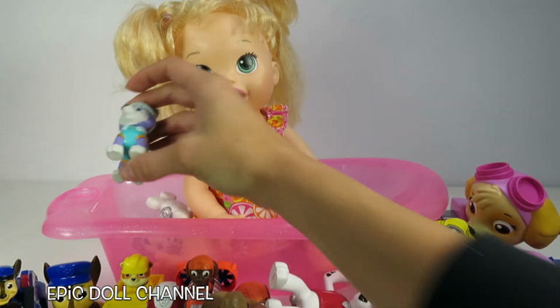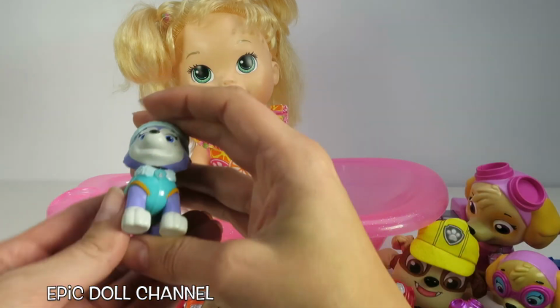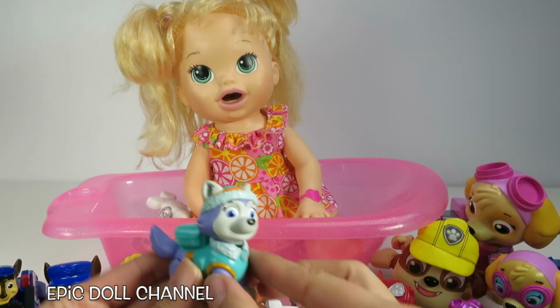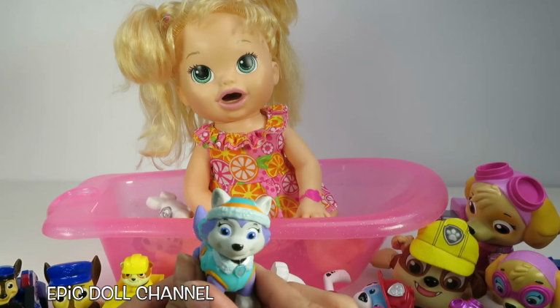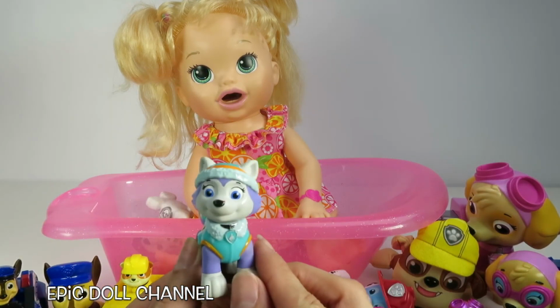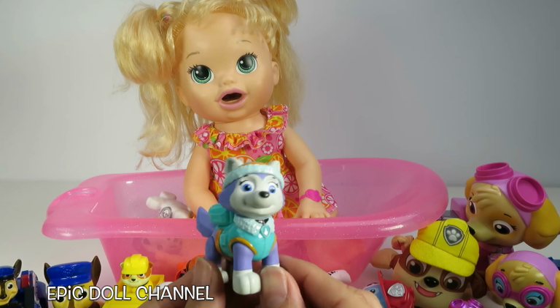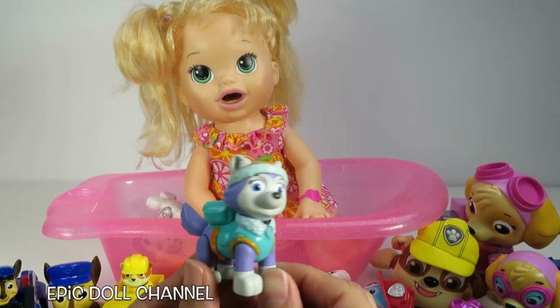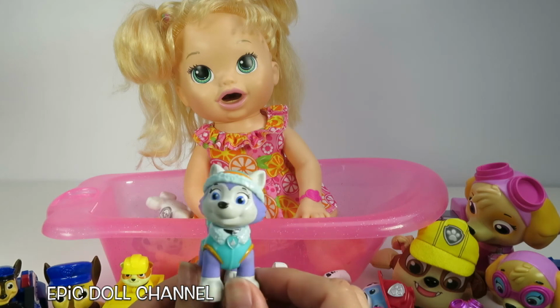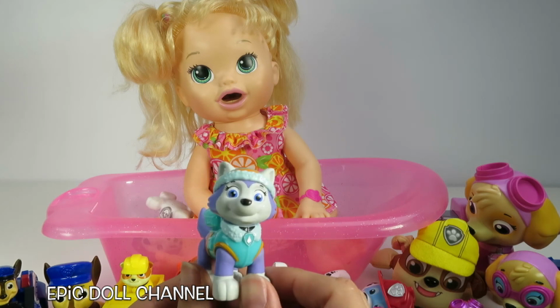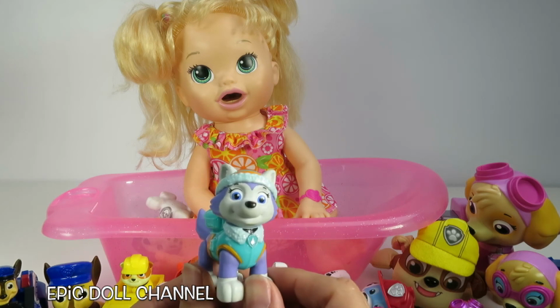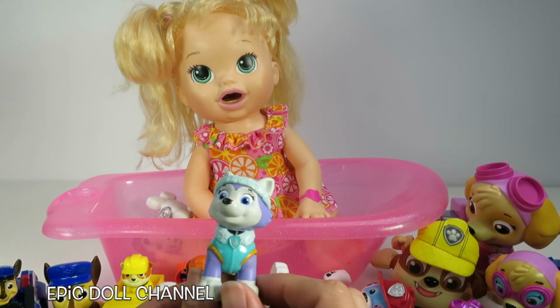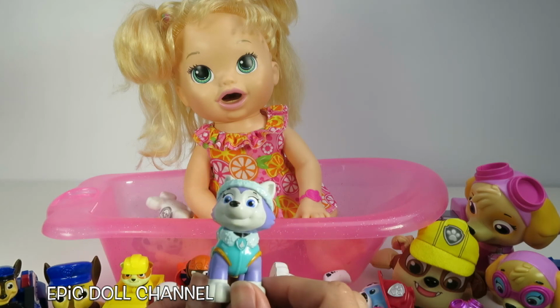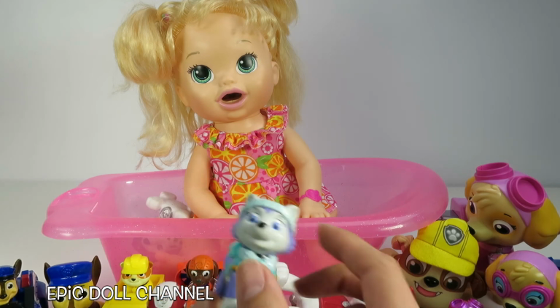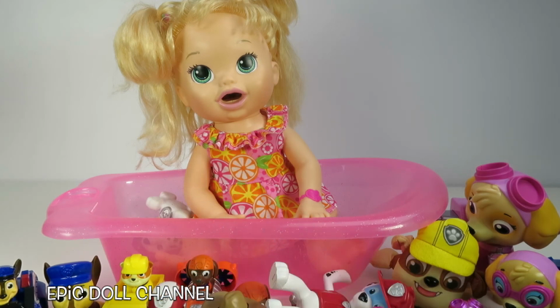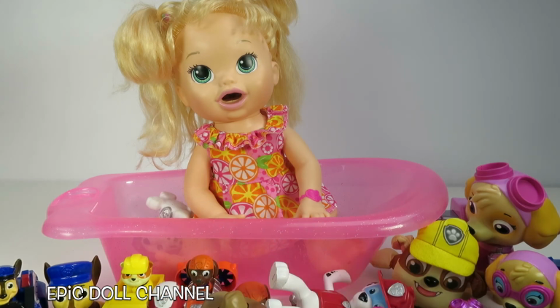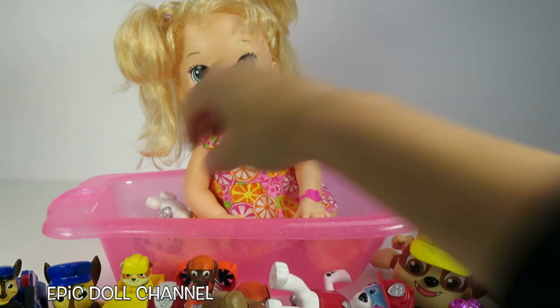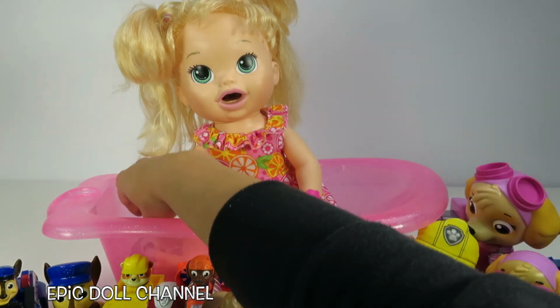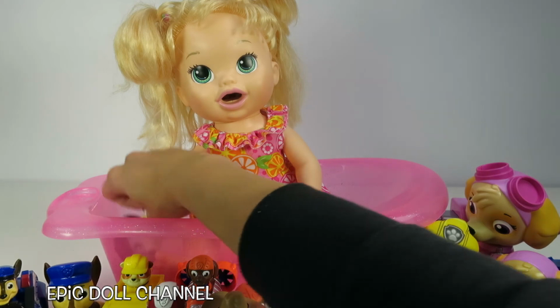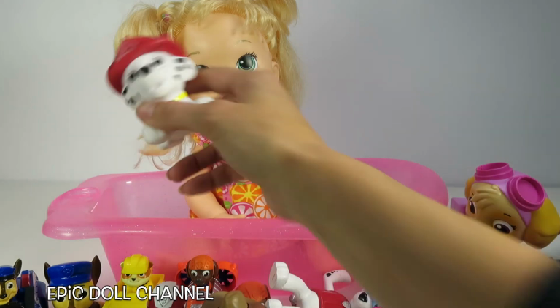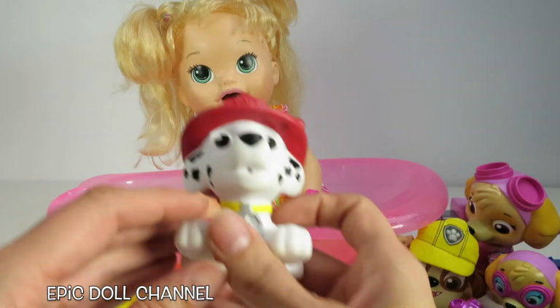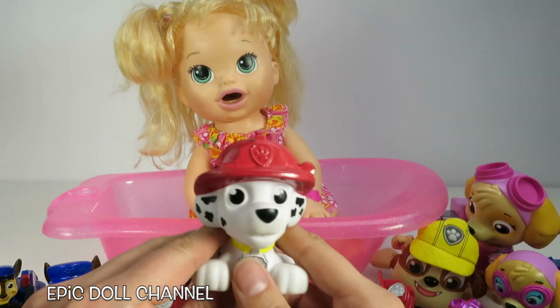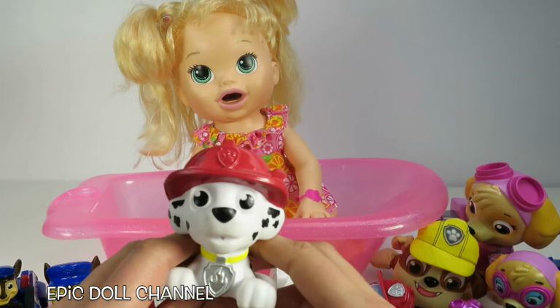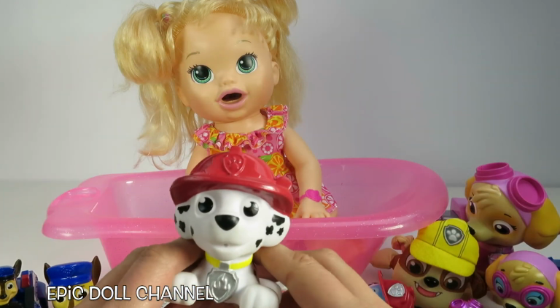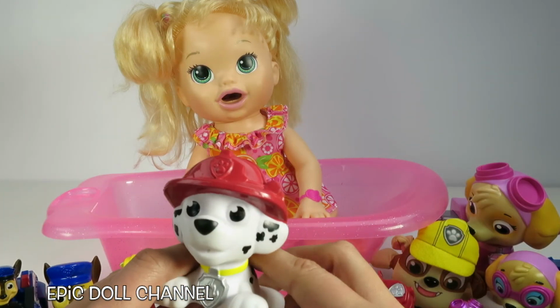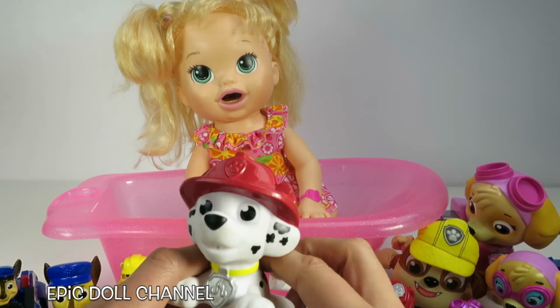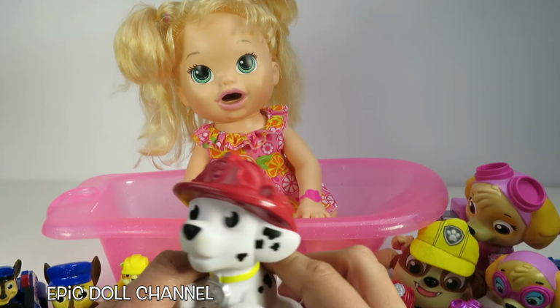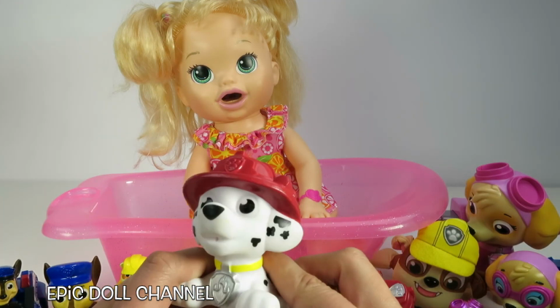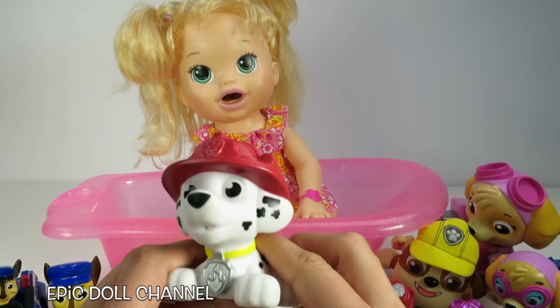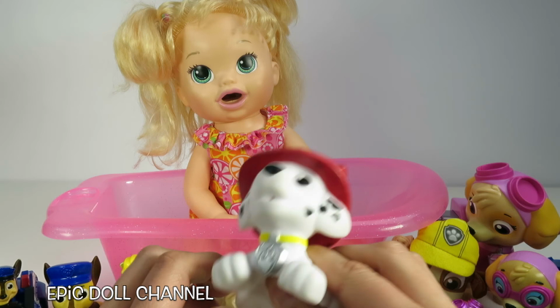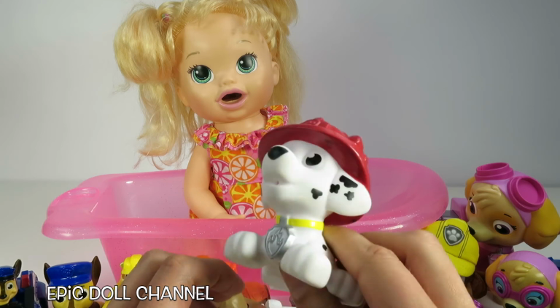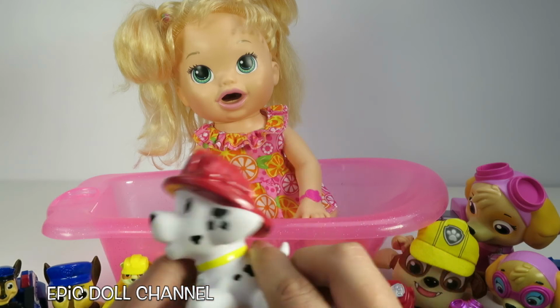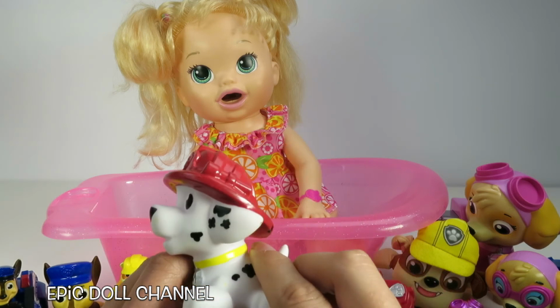What? Even Everest? I can't believe Everest is in here! That's so cool, Sarah! One more toy! It's Squirty Bathtub Marshall! So cute!